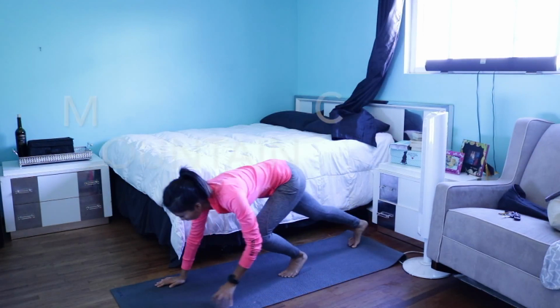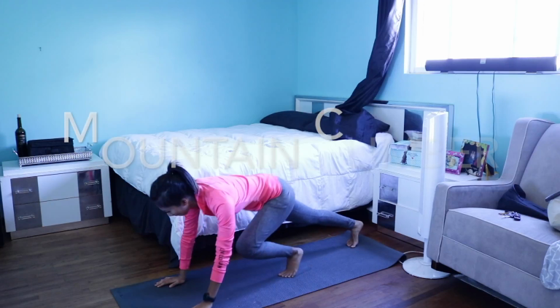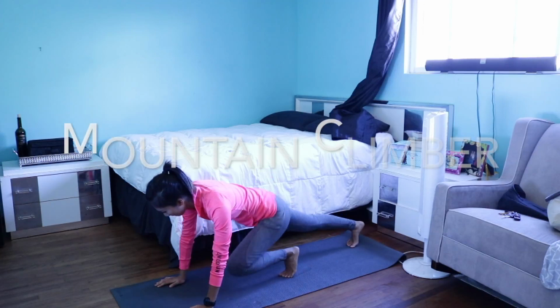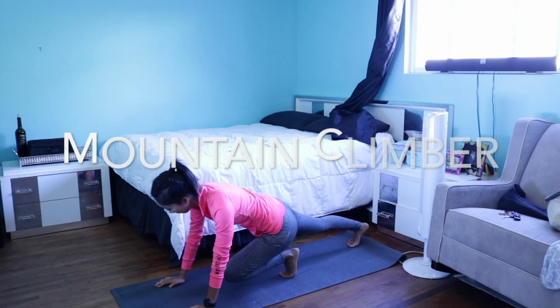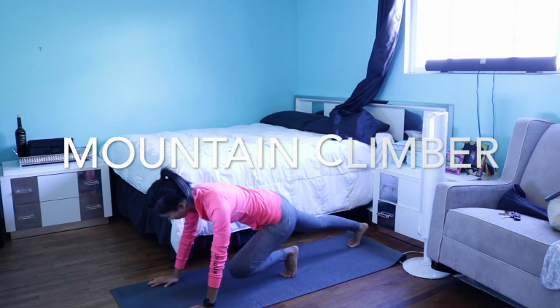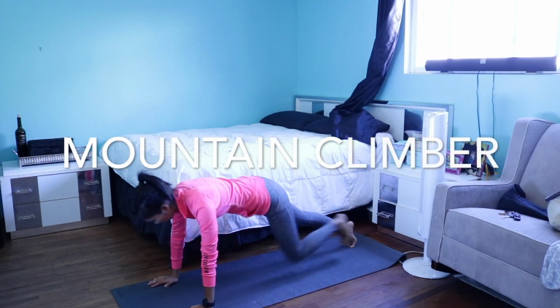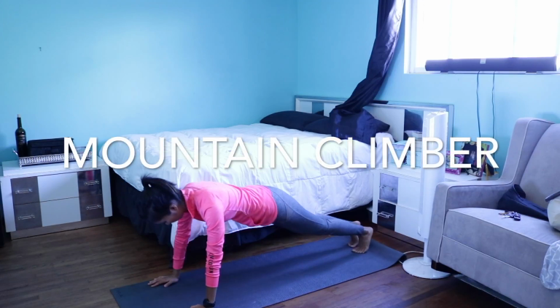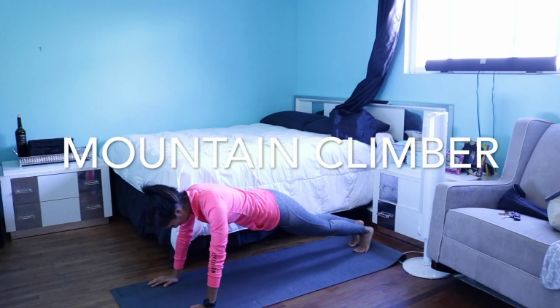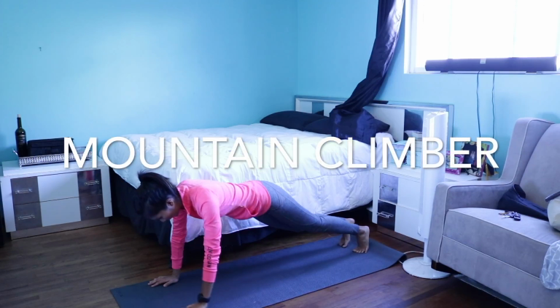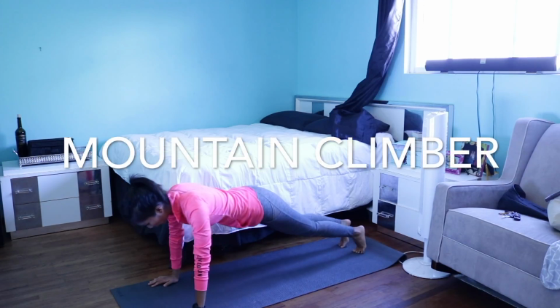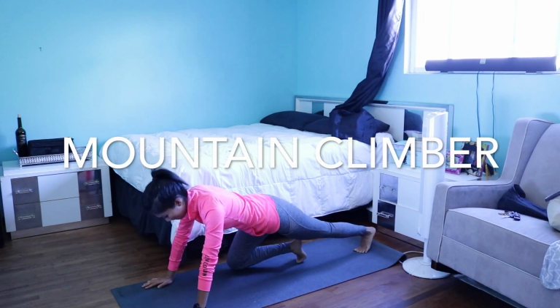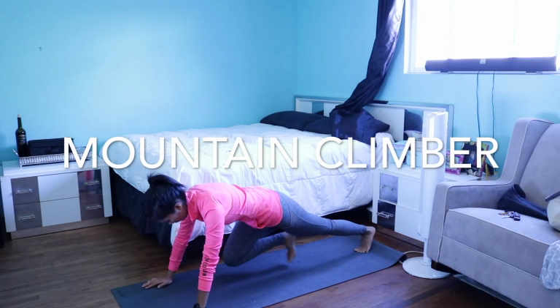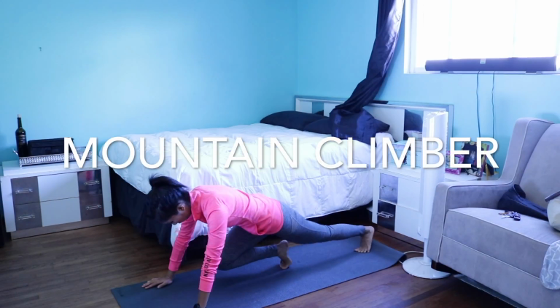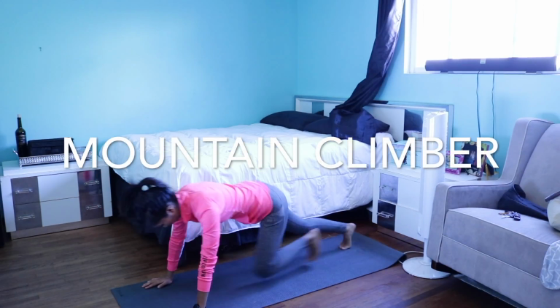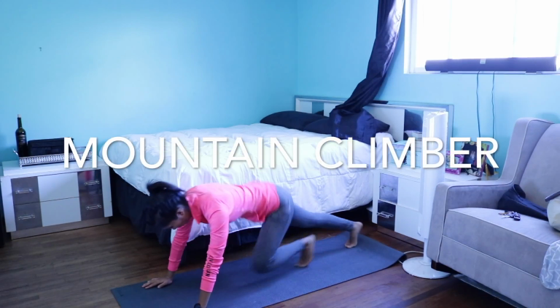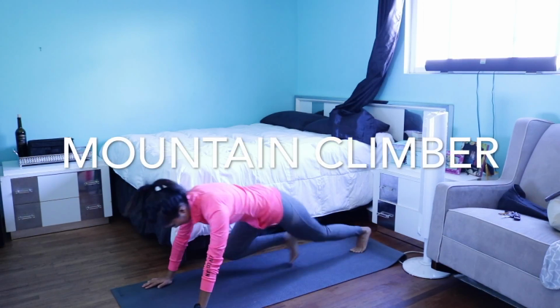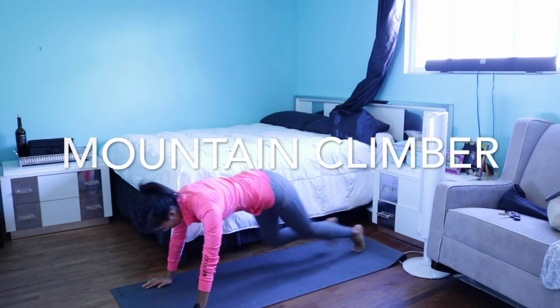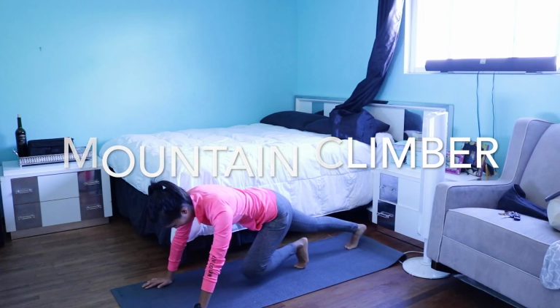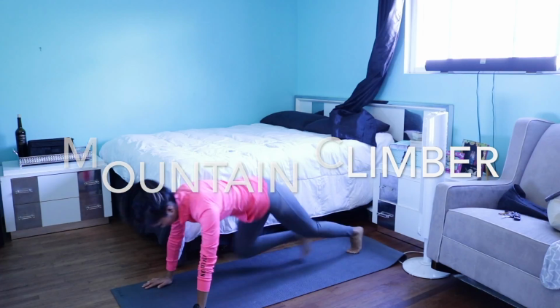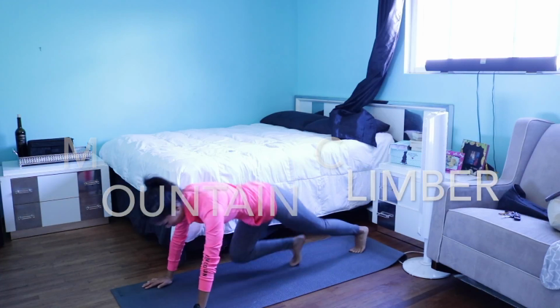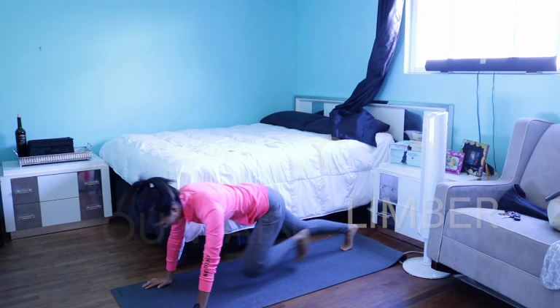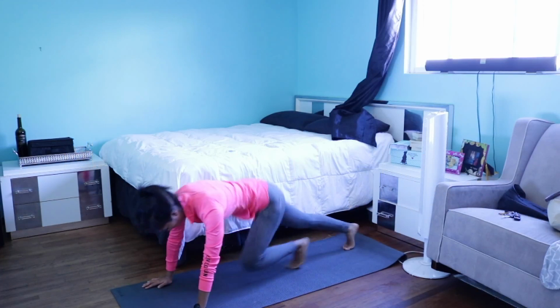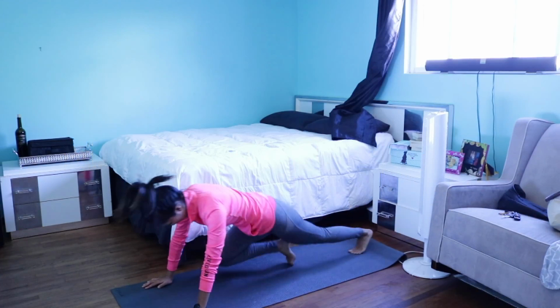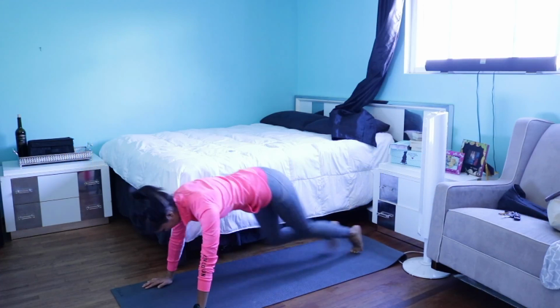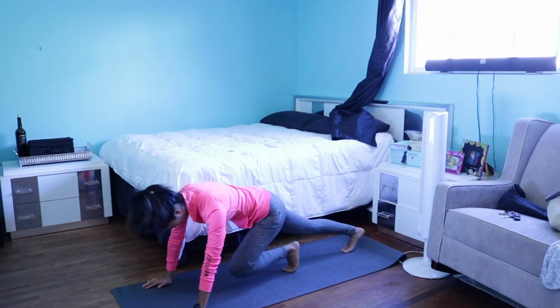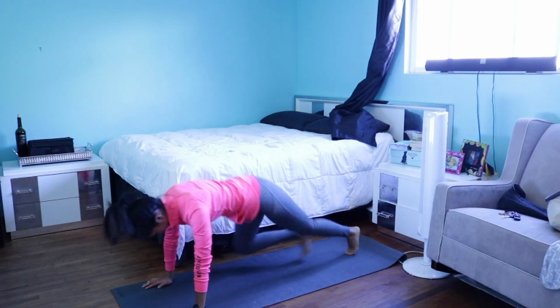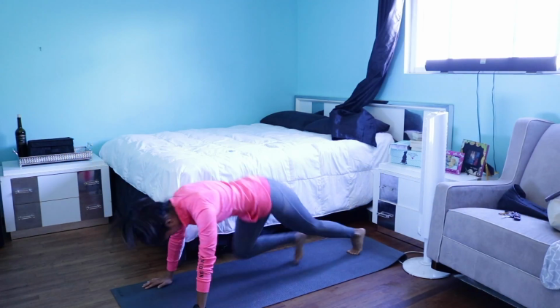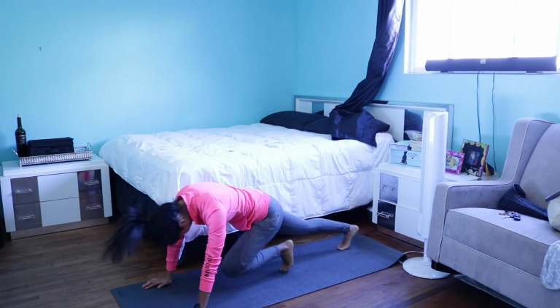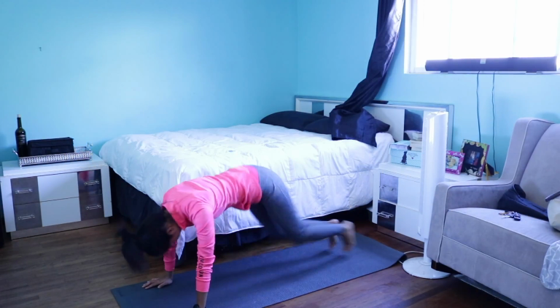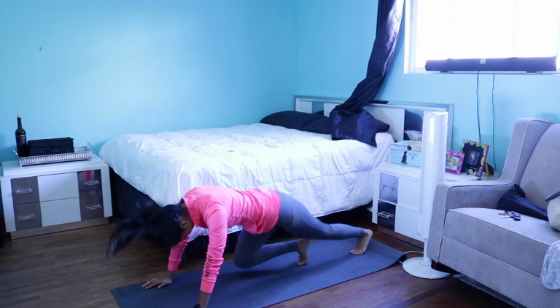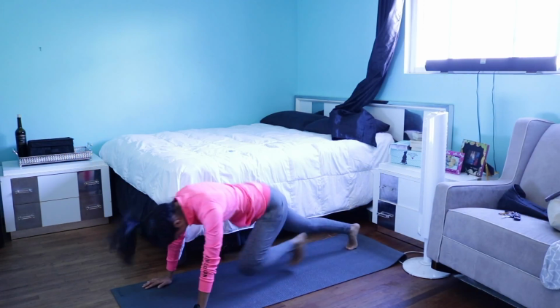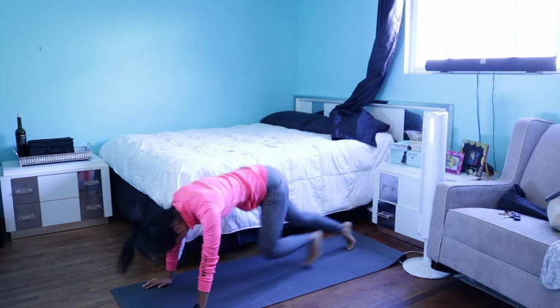Mountain climbers. I always have a hard time with mountain climbers, but they're really good for my arms, my legs, and also for my heart rate.